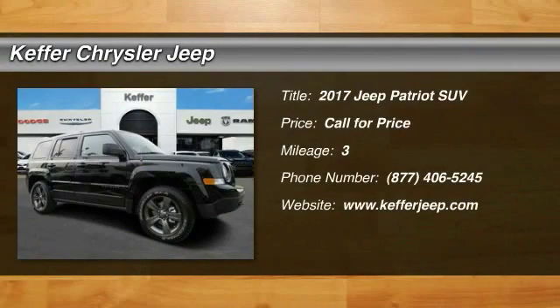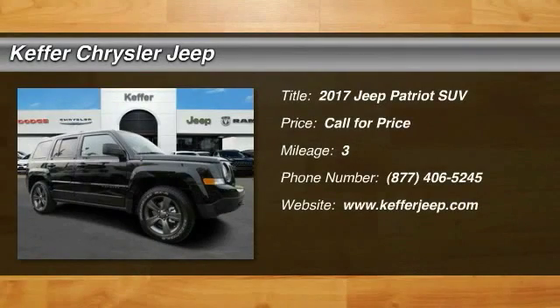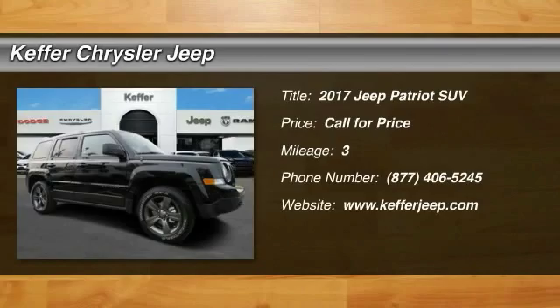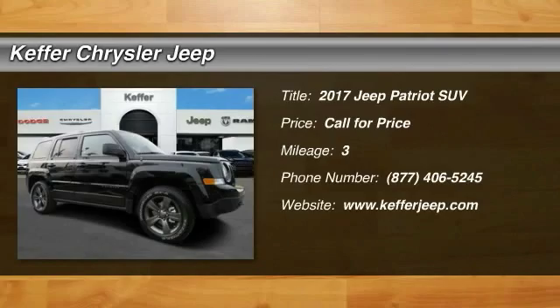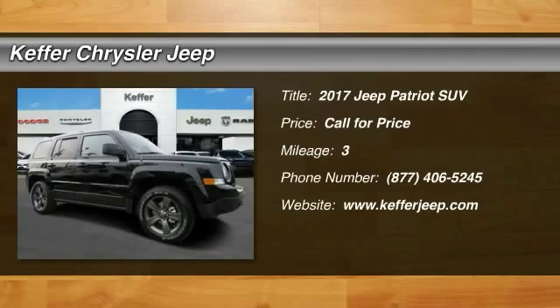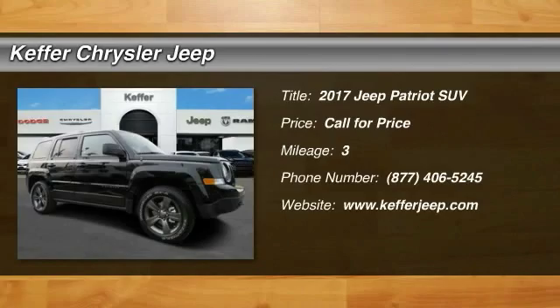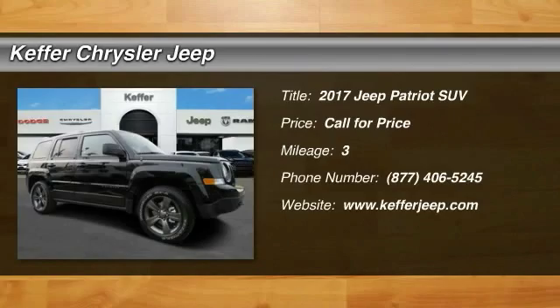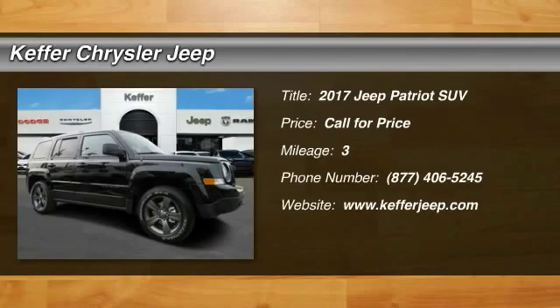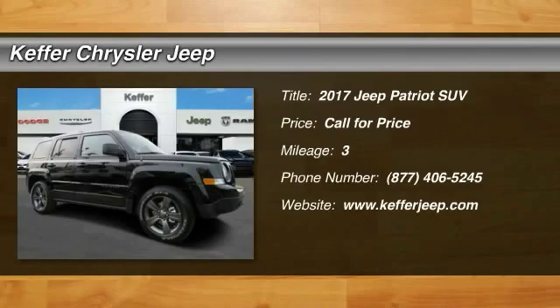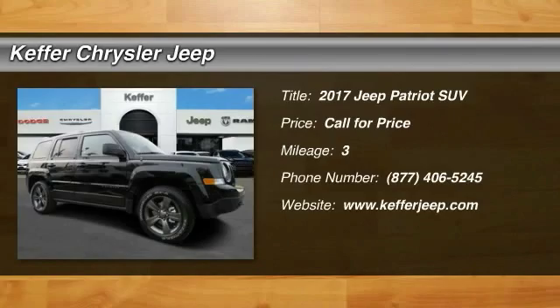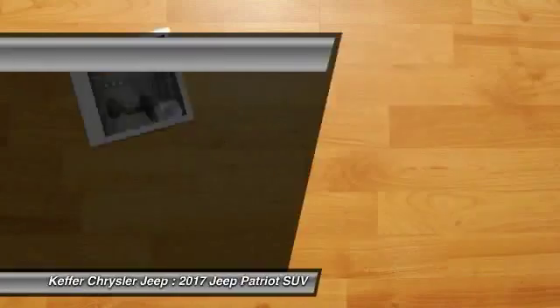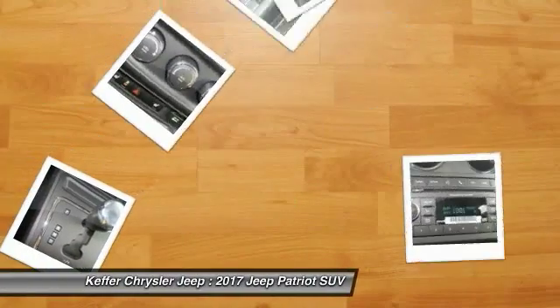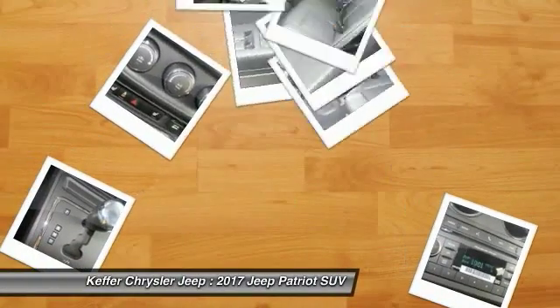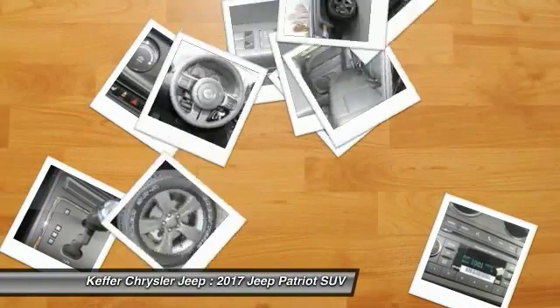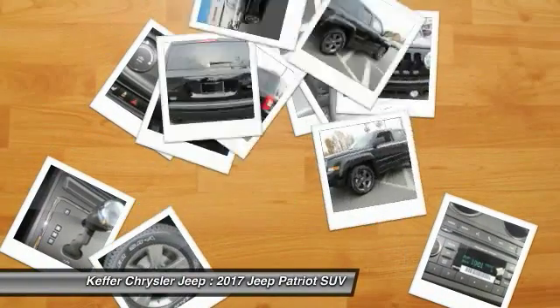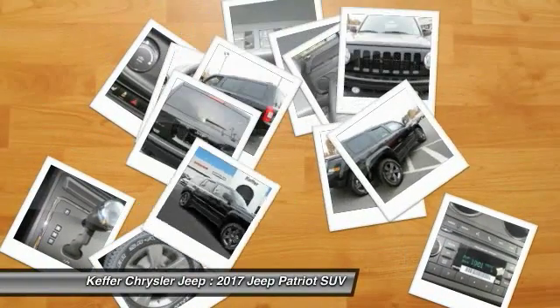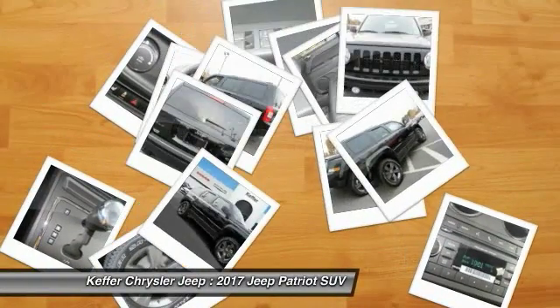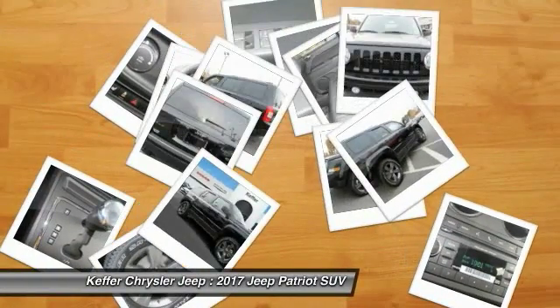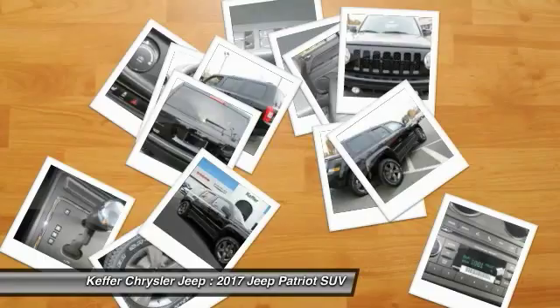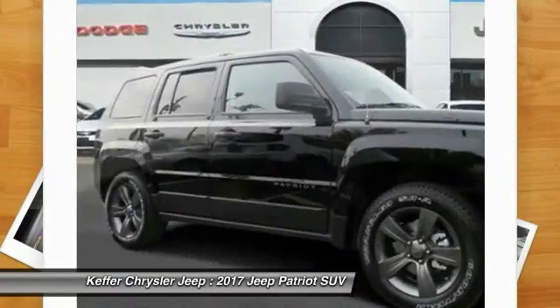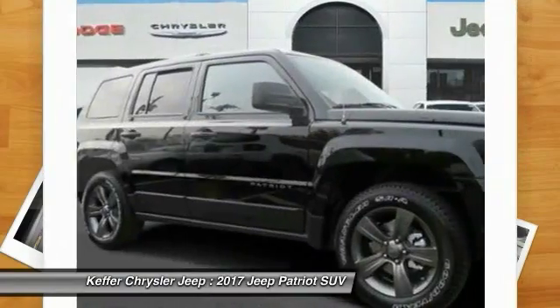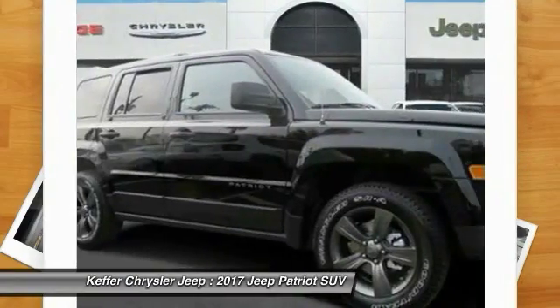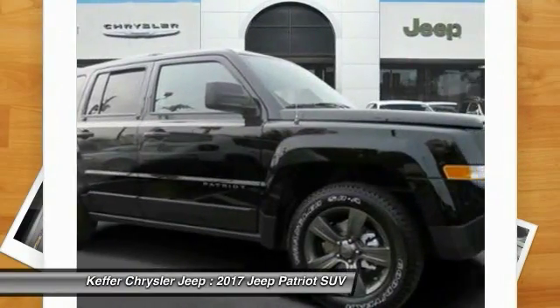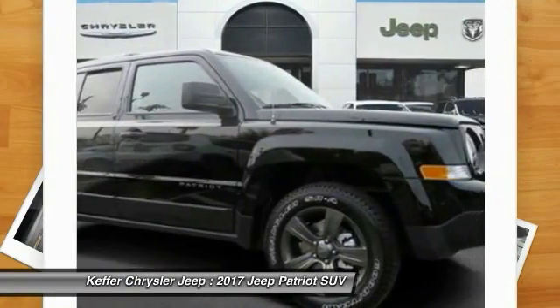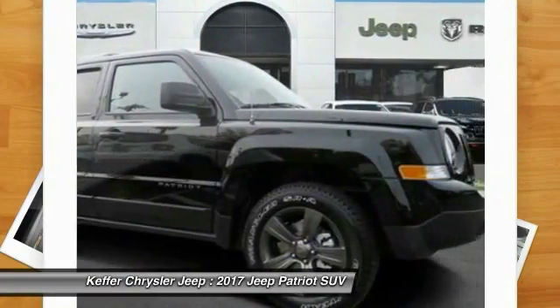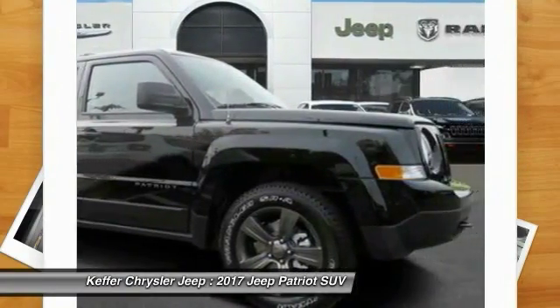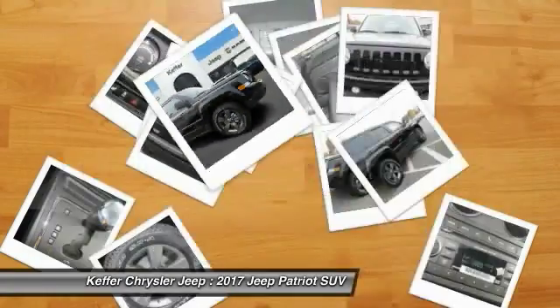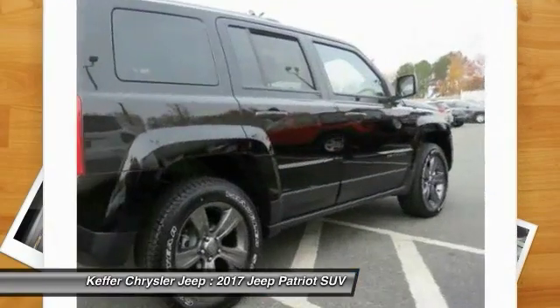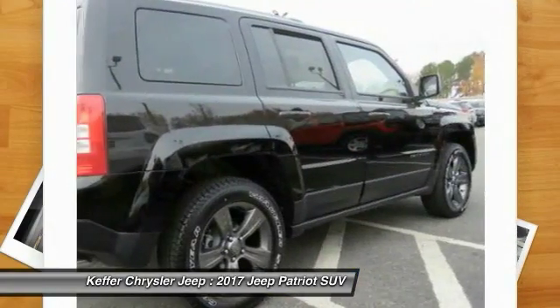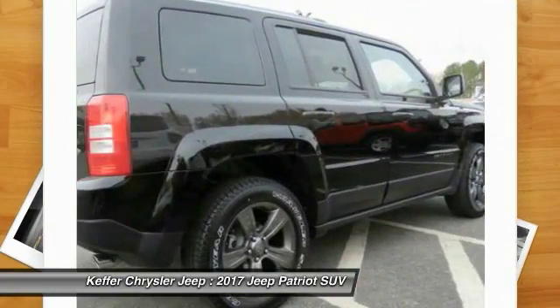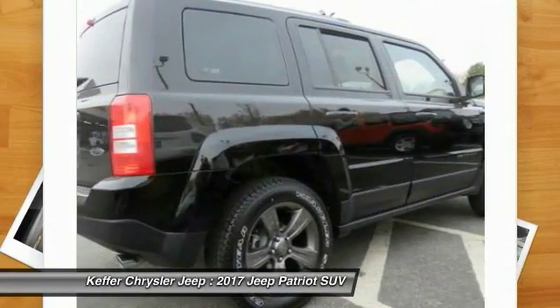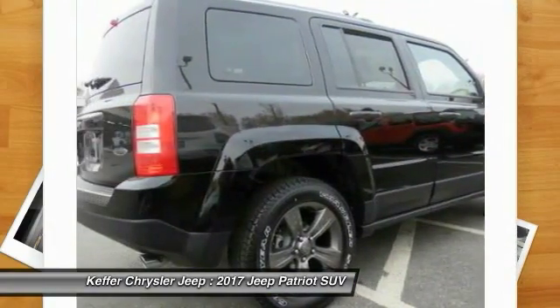2017 Patriot. The Jeep Patriot is unmistakably a Jeep. It looks like a cross between a Jeep Liberty and Jeep Compass, or maybe a three-quarter scale version of the big Jeep Commander.